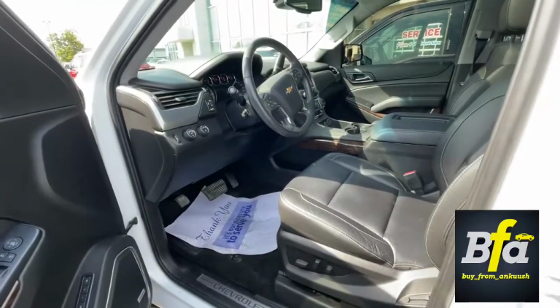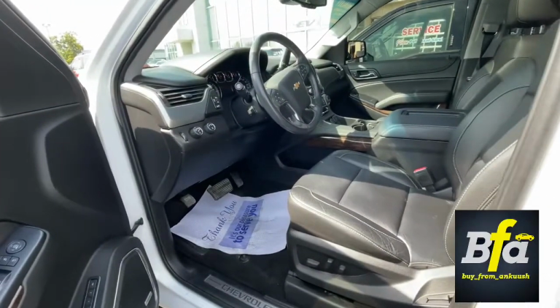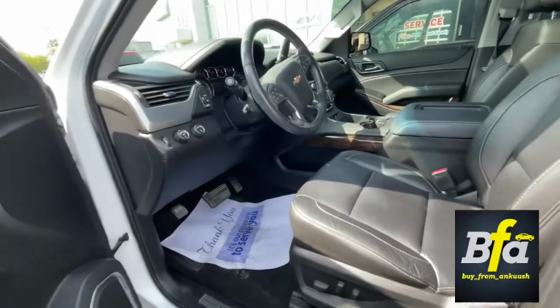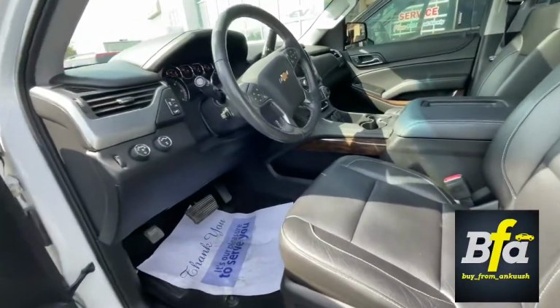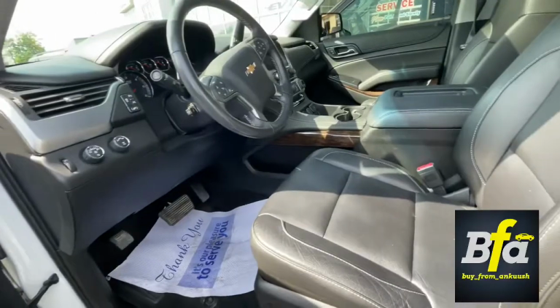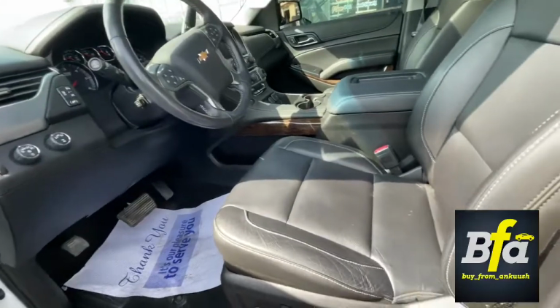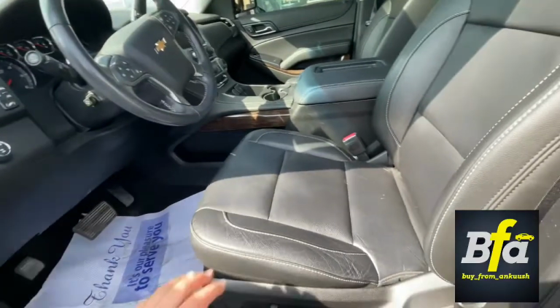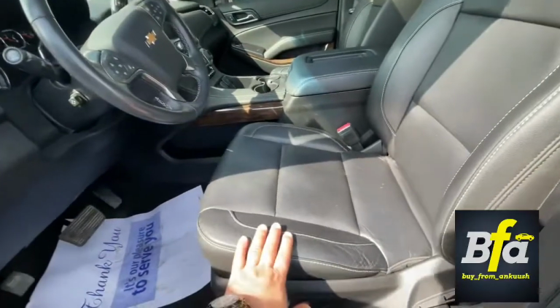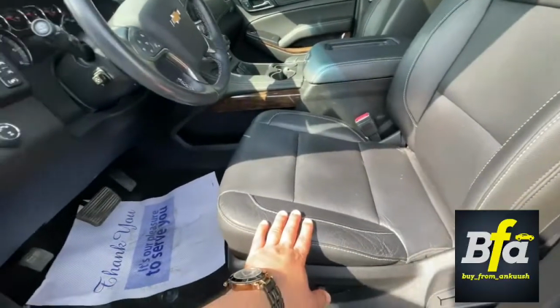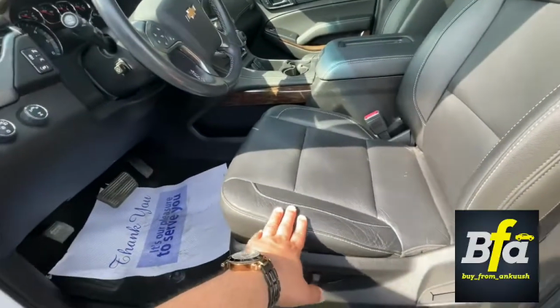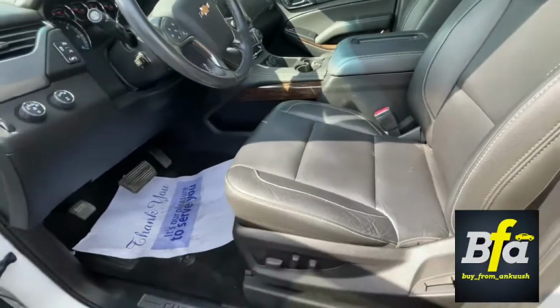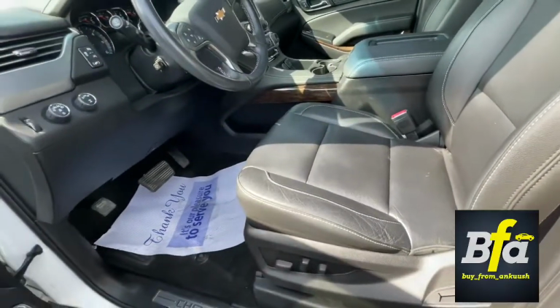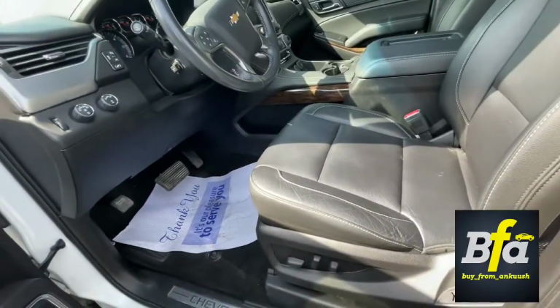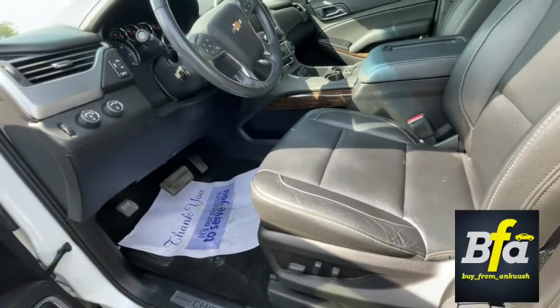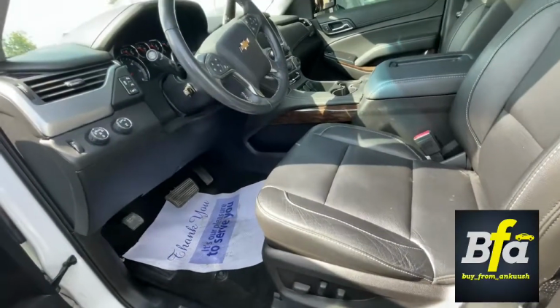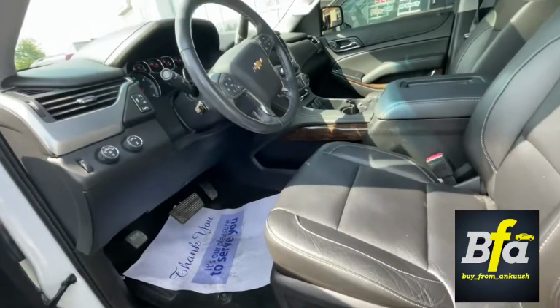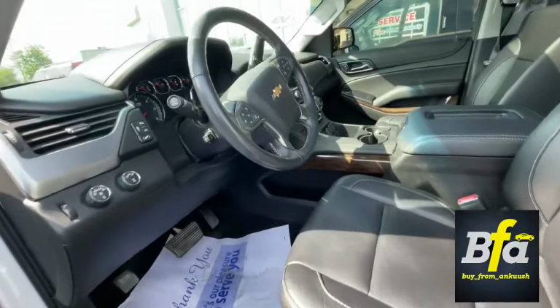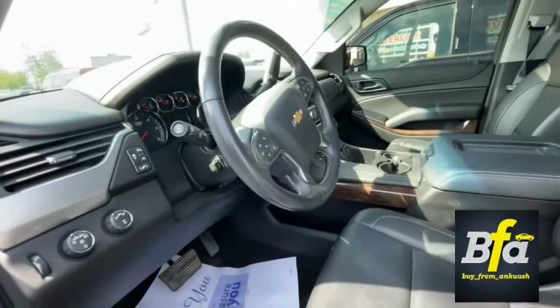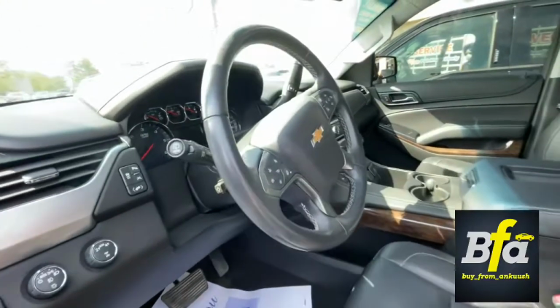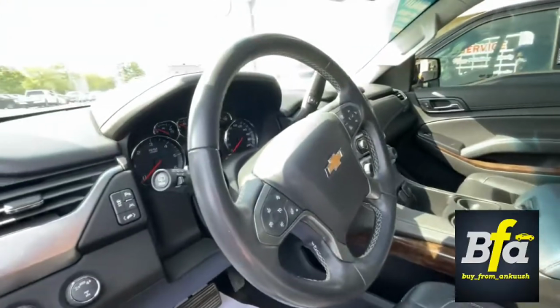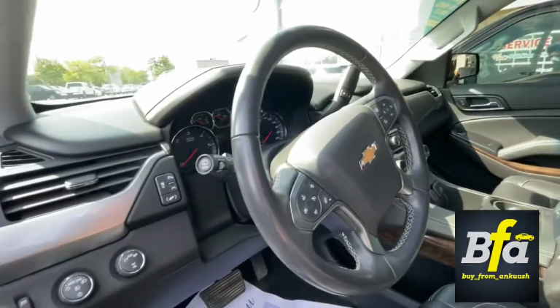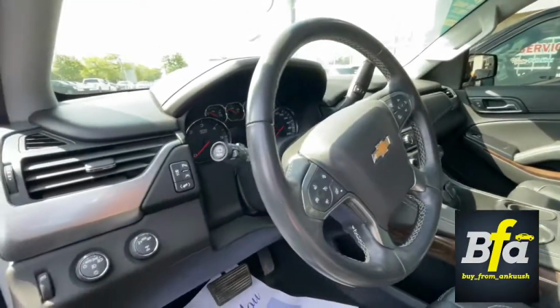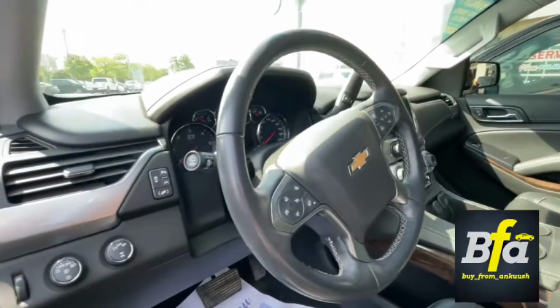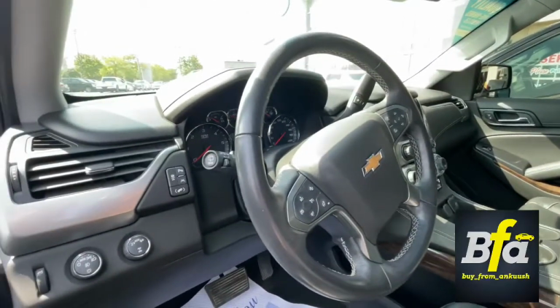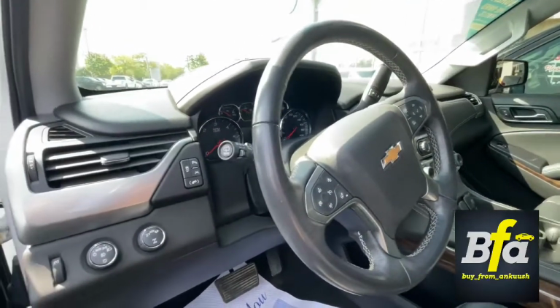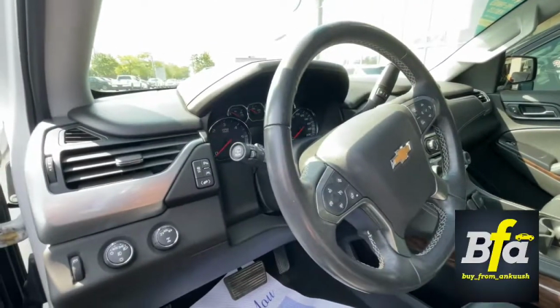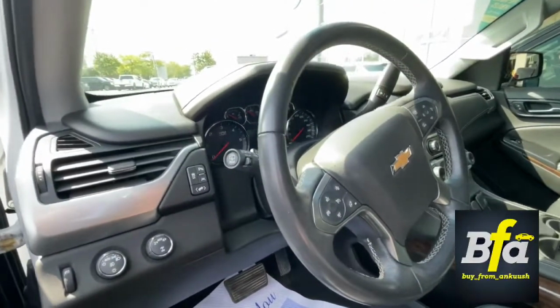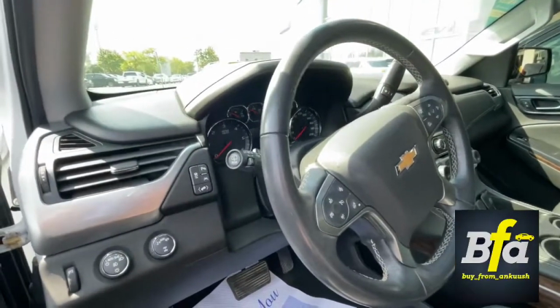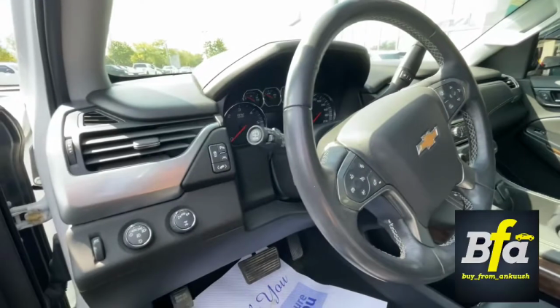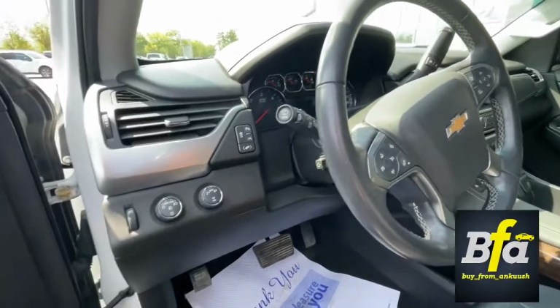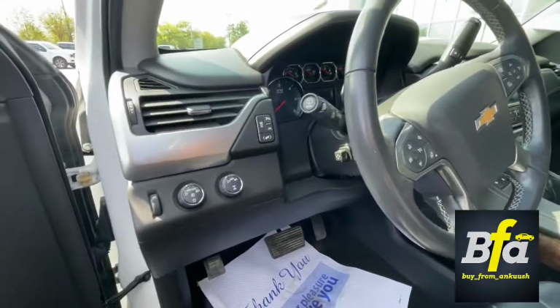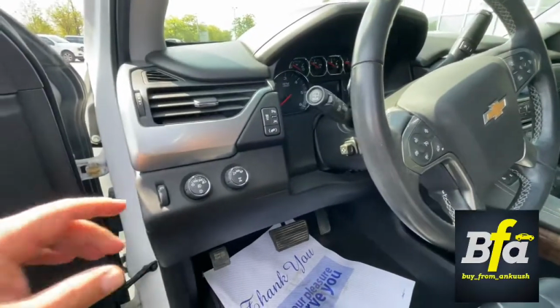On the driver side, you get memory seats with two memory functions. You get a leather-wrapped steering wheel which is heated, and a lot of things going on over here.